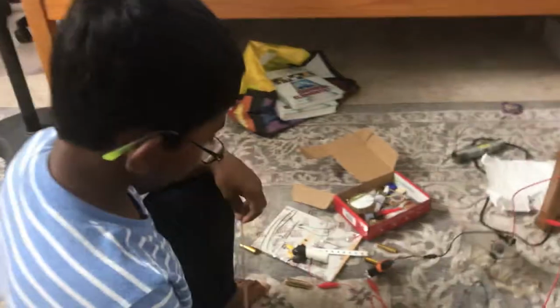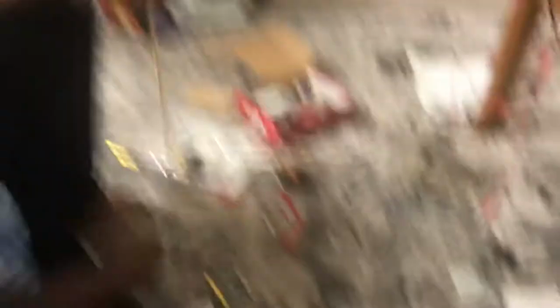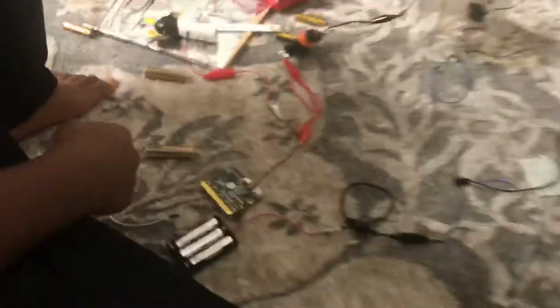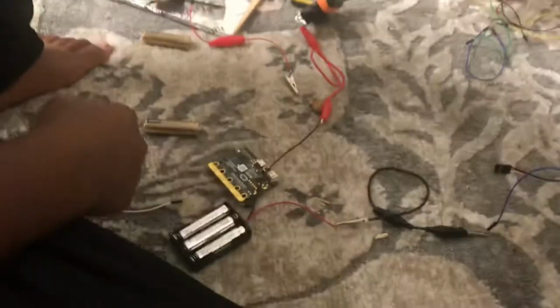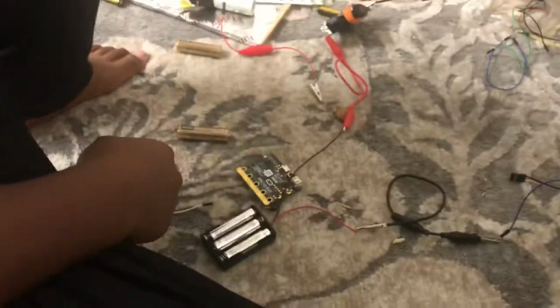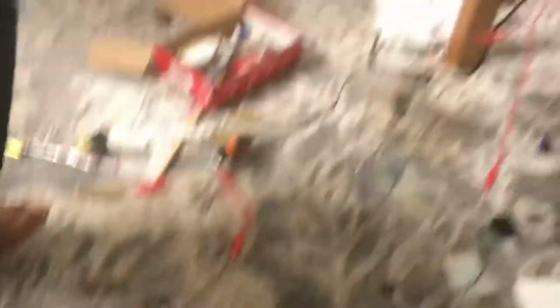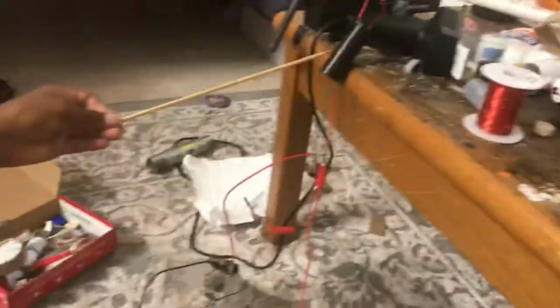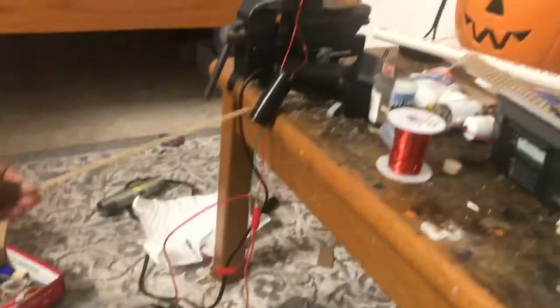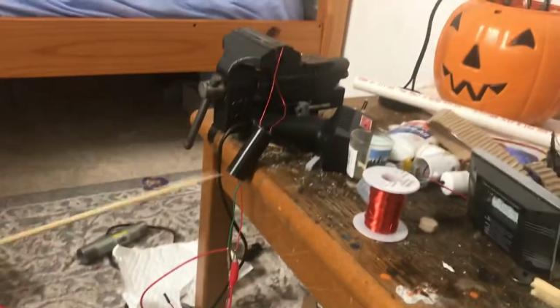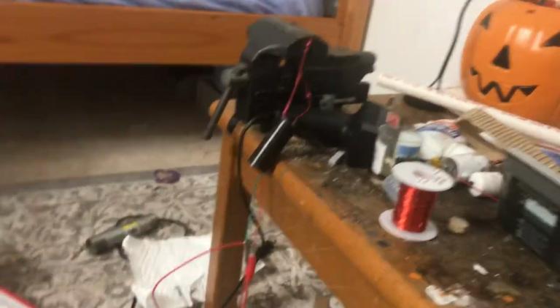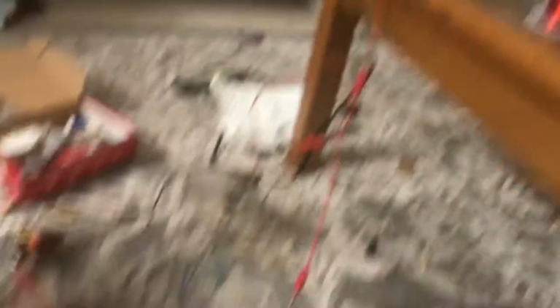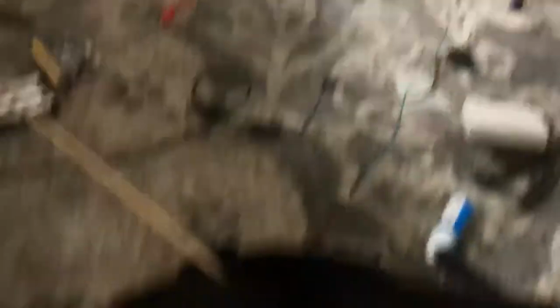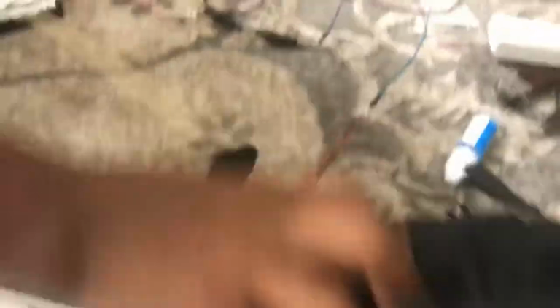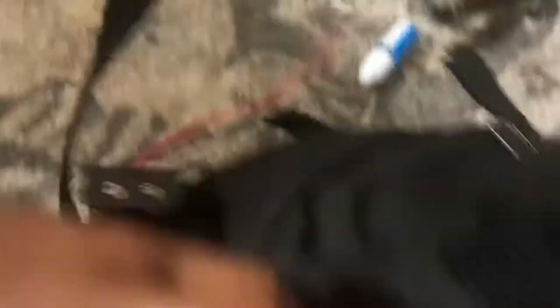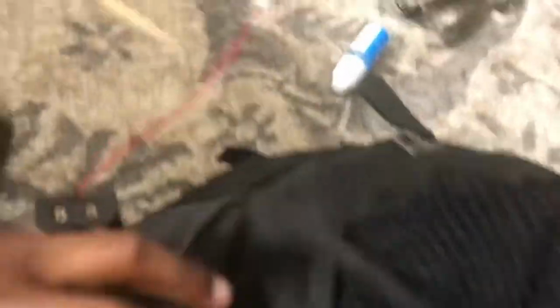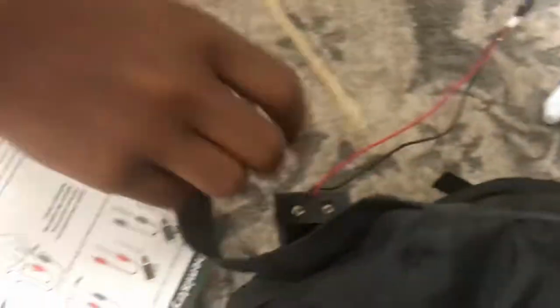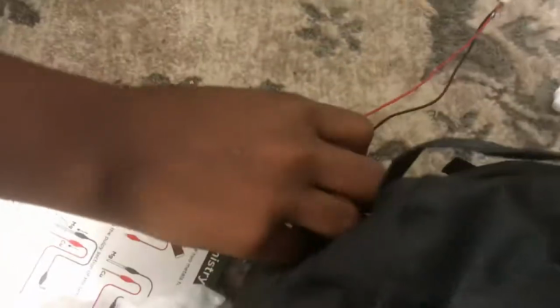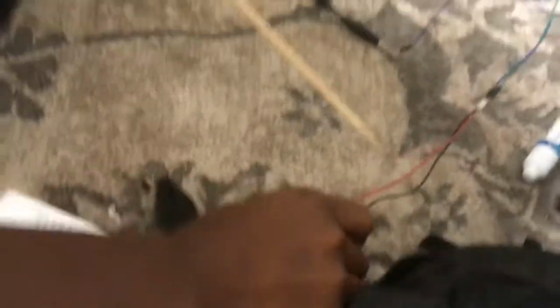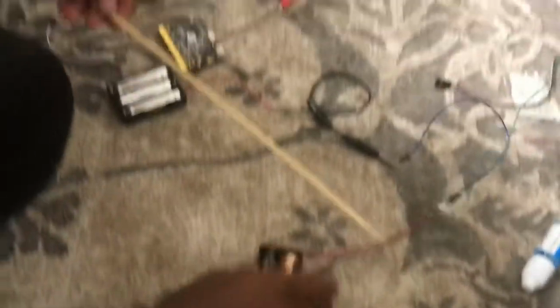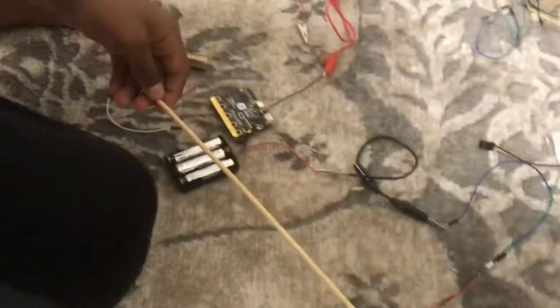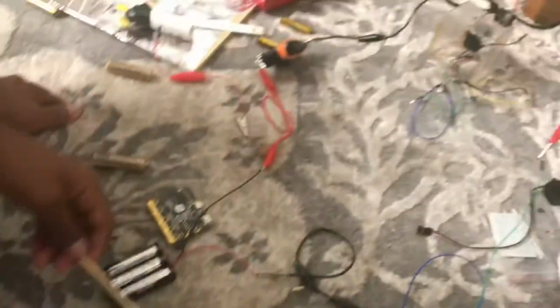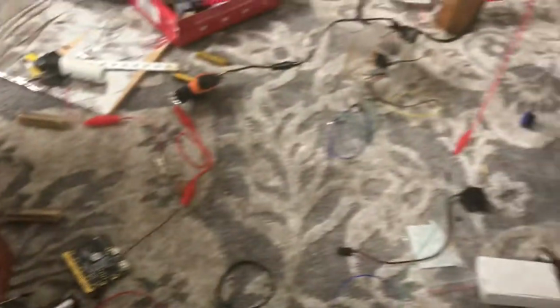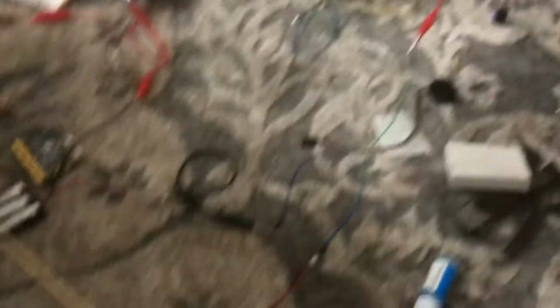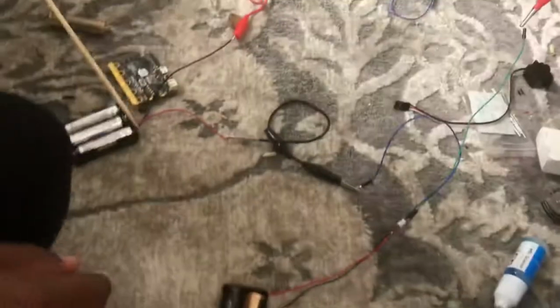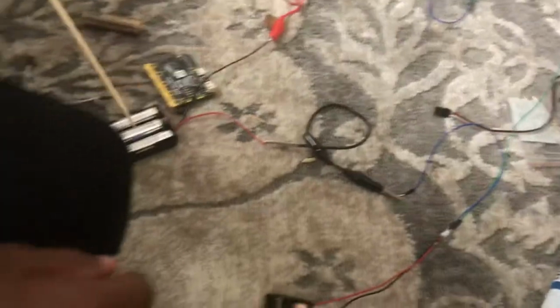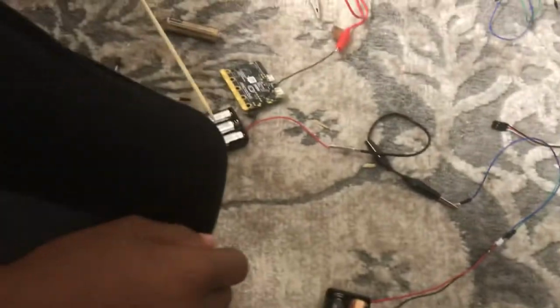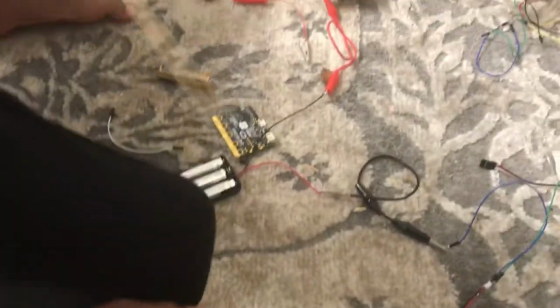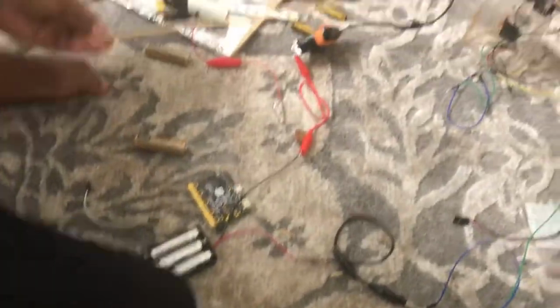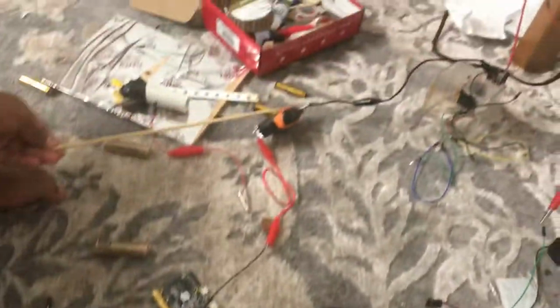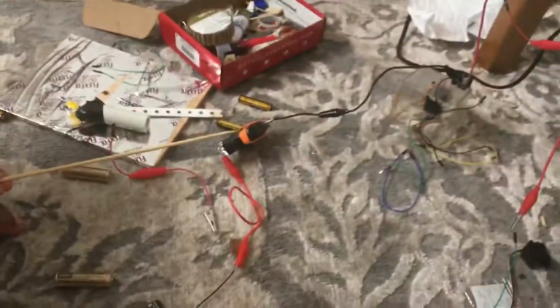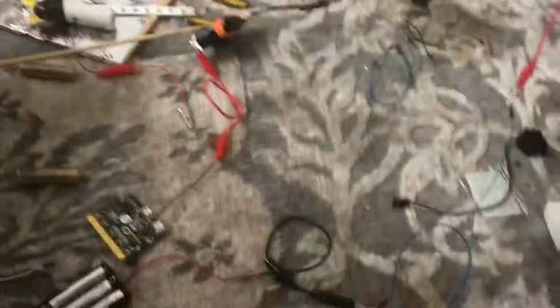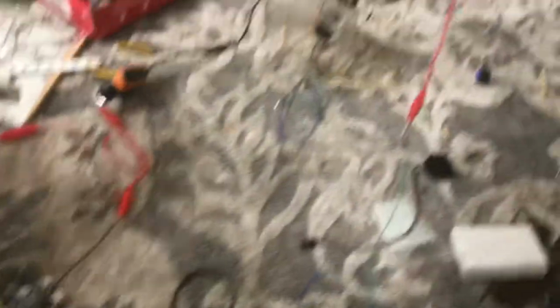High voltage, highly powerful high voltage transformer connected to three volts here, three volts here, three volts here, 4.5 volts here, 4.5 volts here.